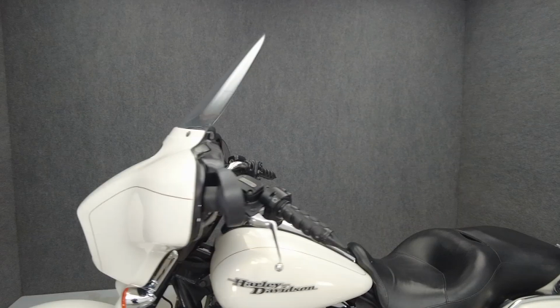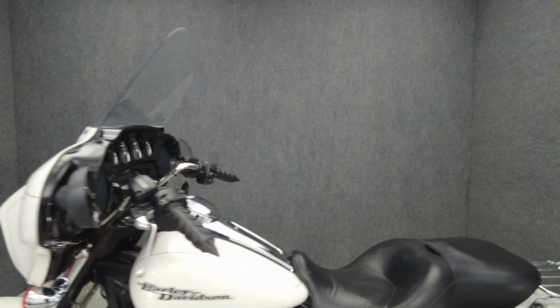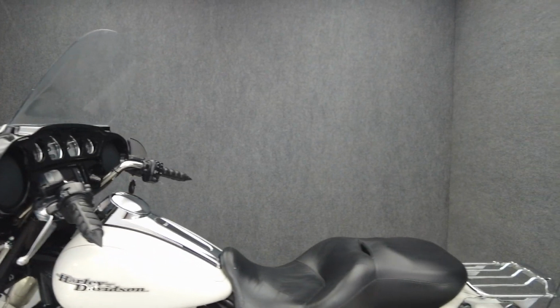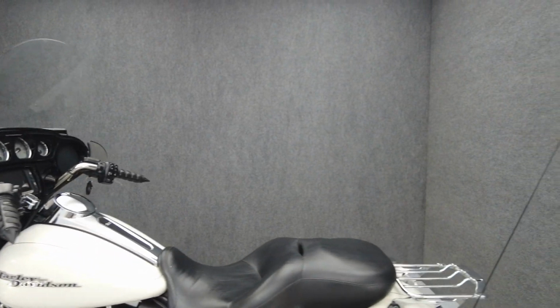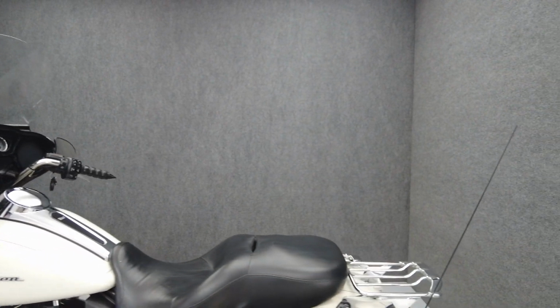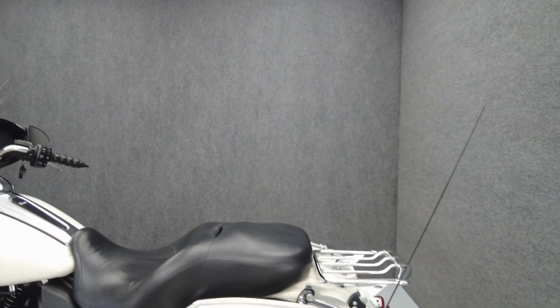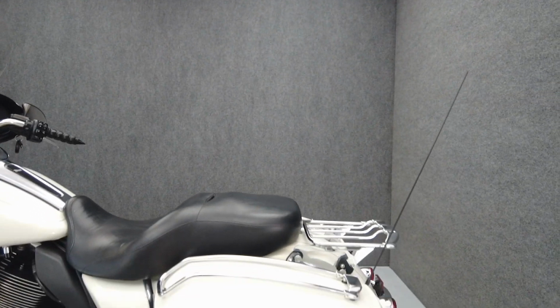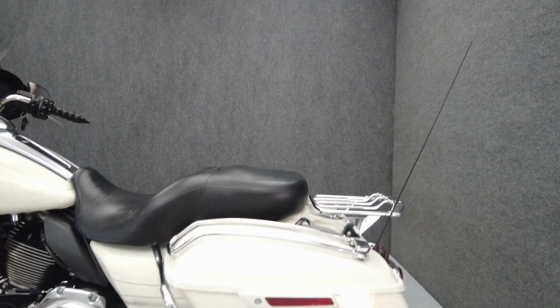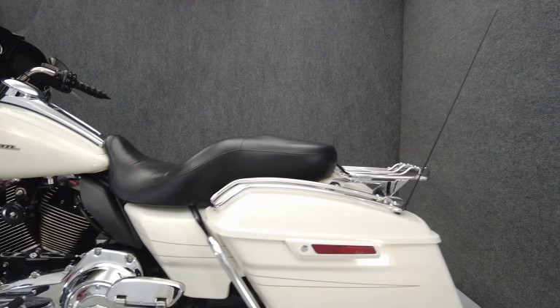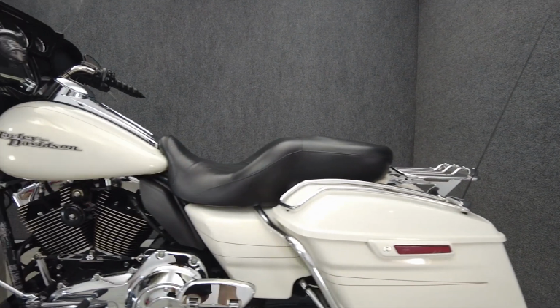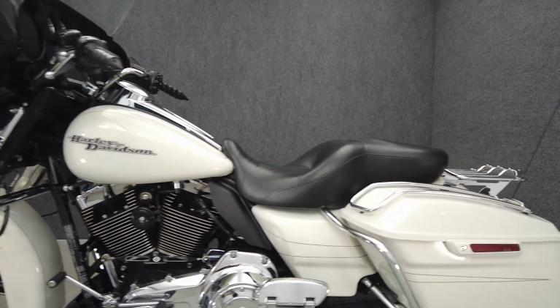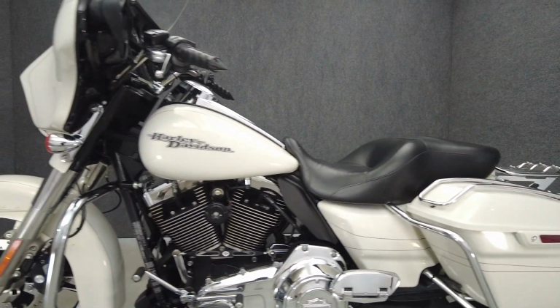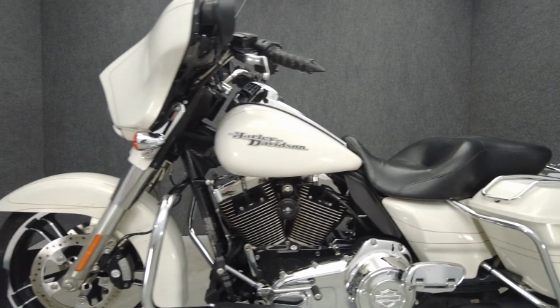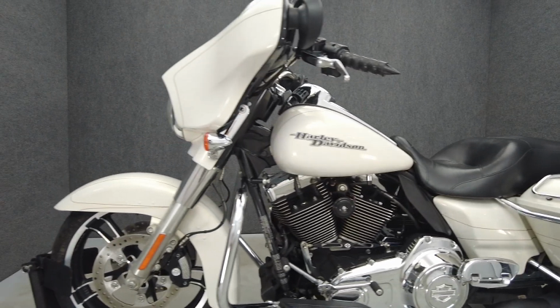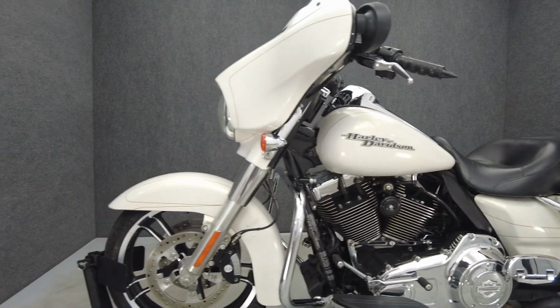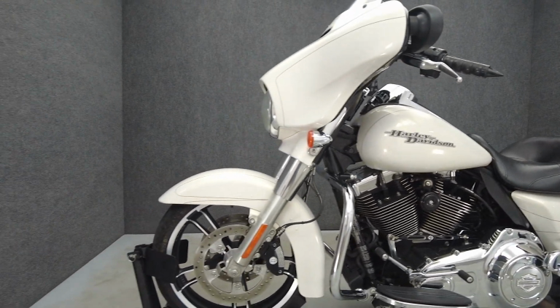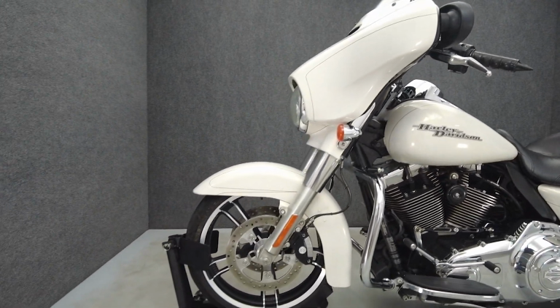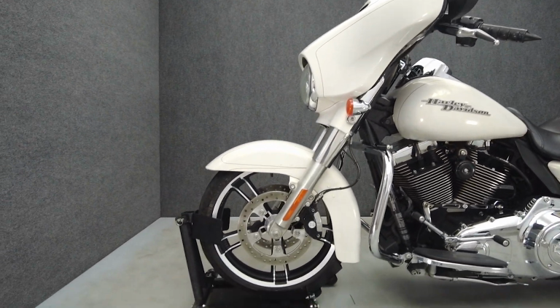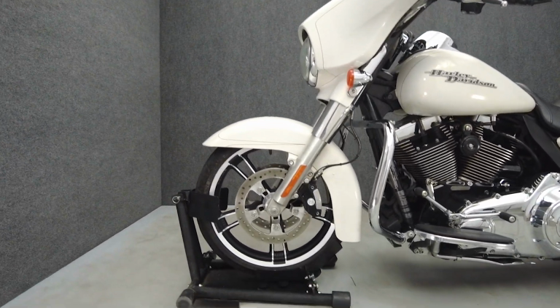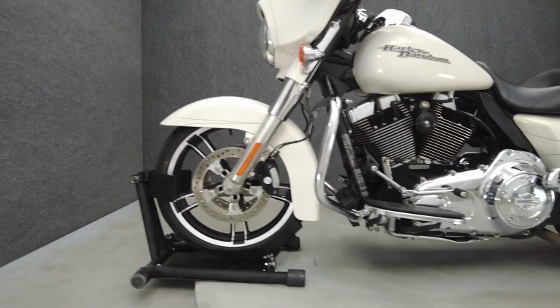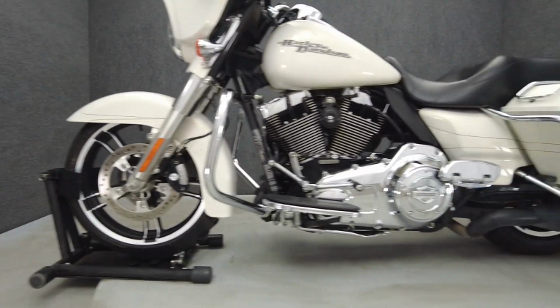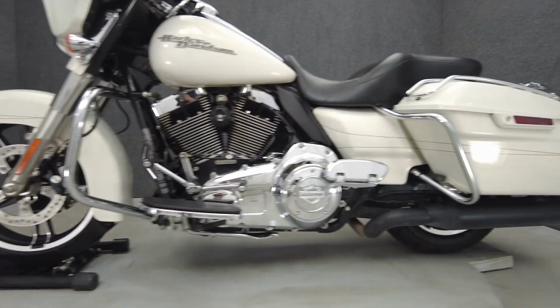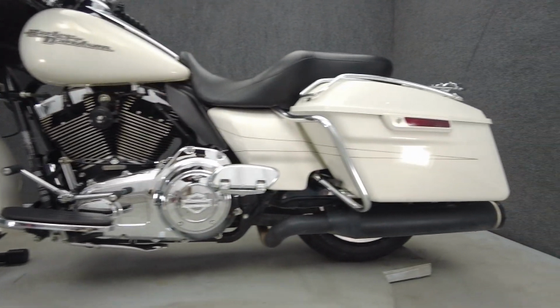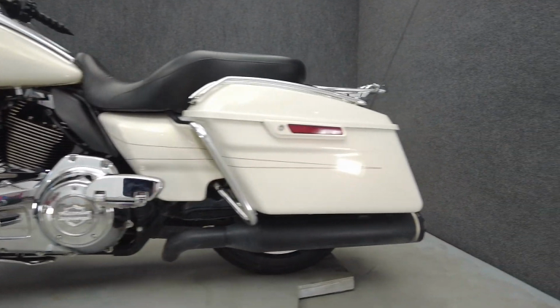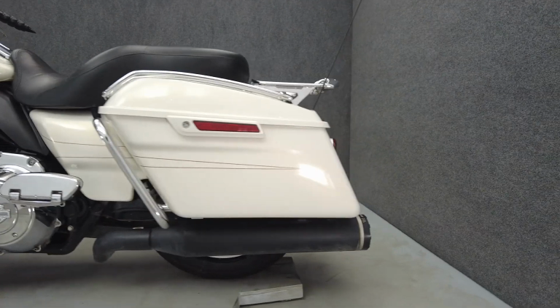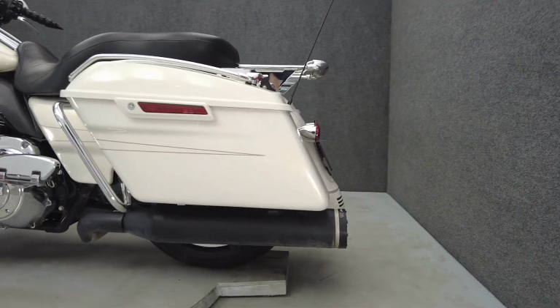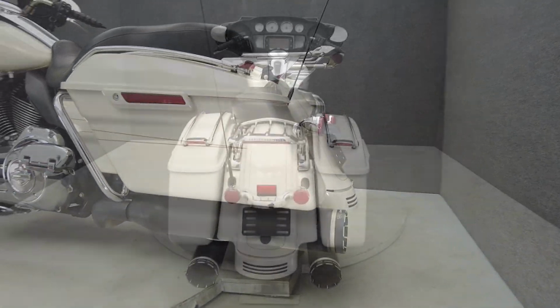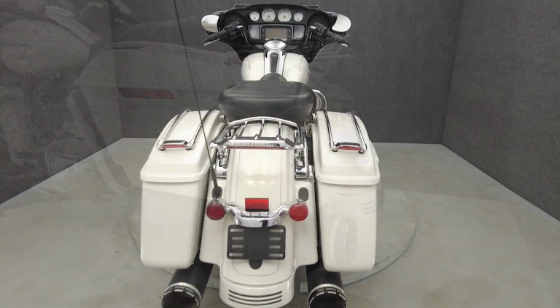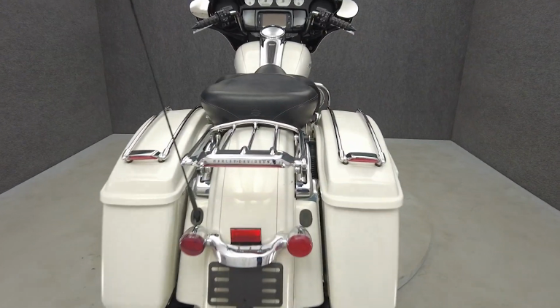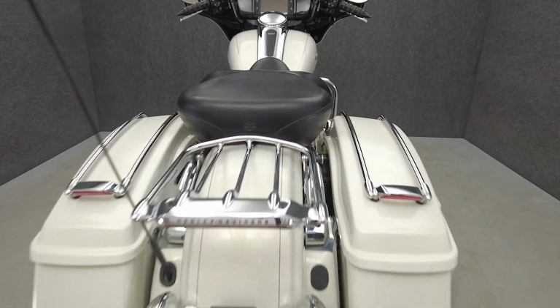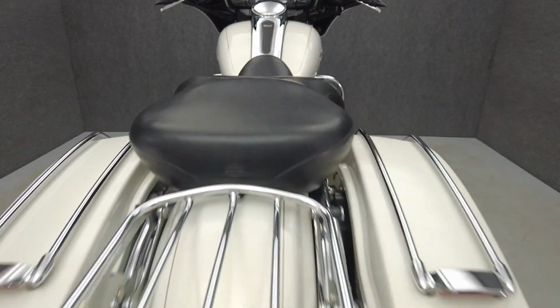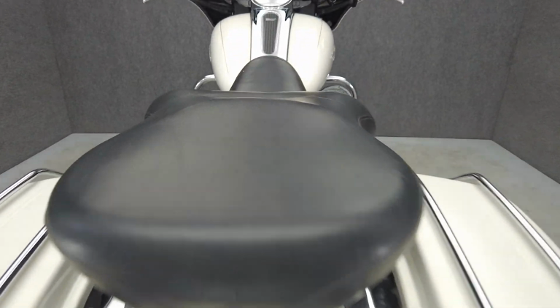Hot rod attitude and long-distance rideability are hallmarks of the Street Glide and make it an attractive option to riders. Powered by a 103 cubic inch V-twin motor, the Street Glide puts 101 foot-pounds of torque through a six-speed transmission. It has a 27-inch seat height and weighs in at 793 pounds.